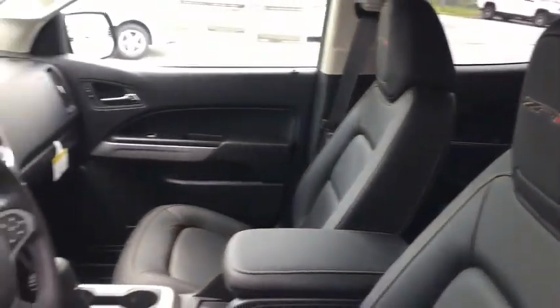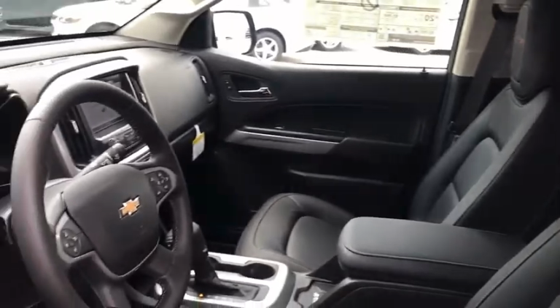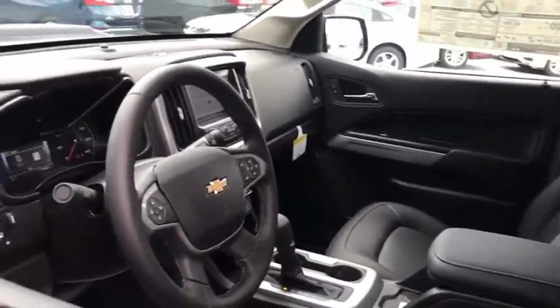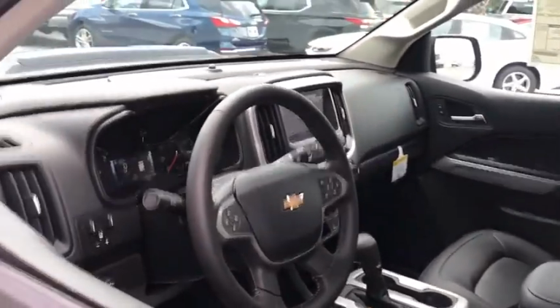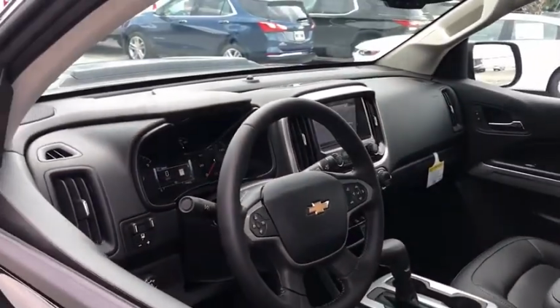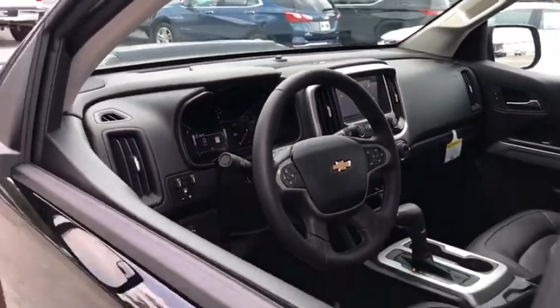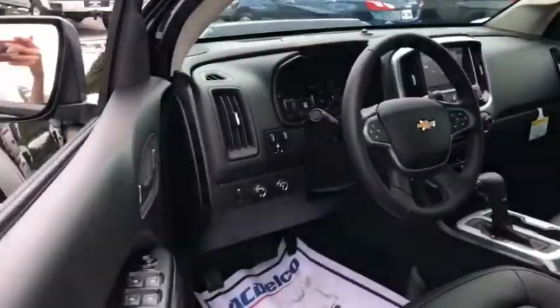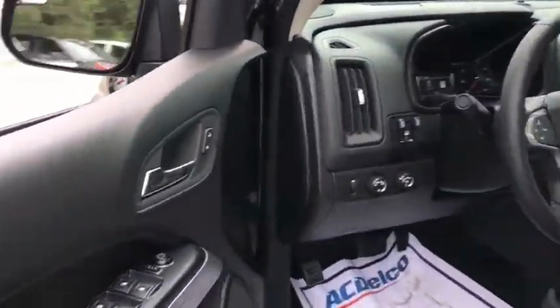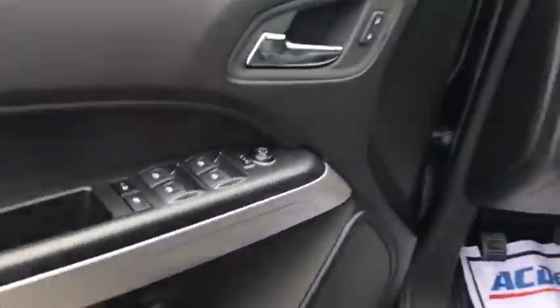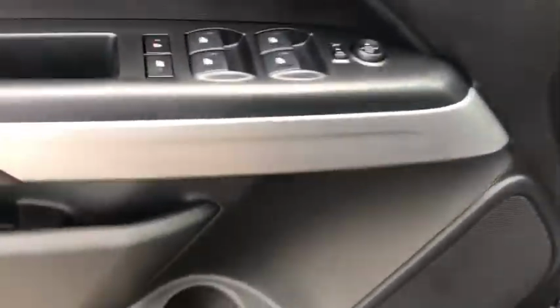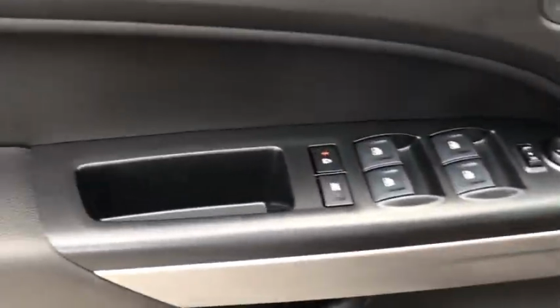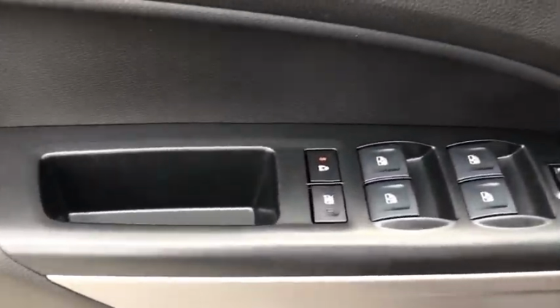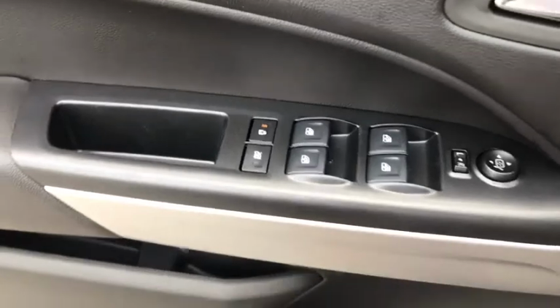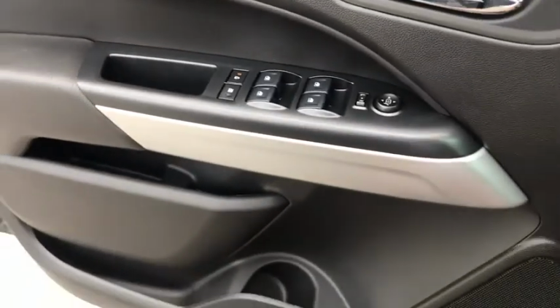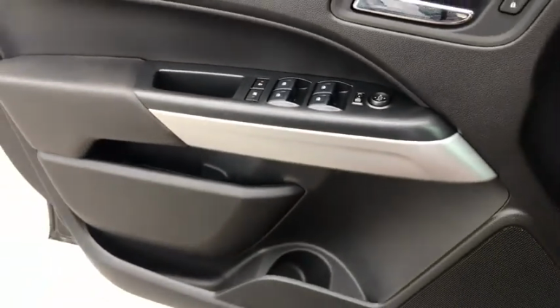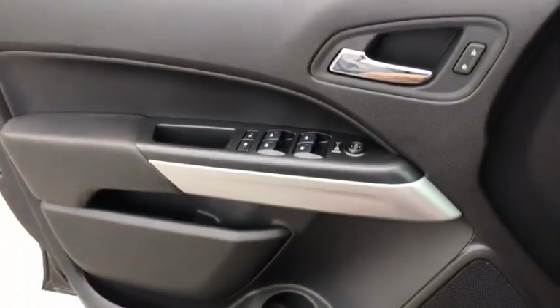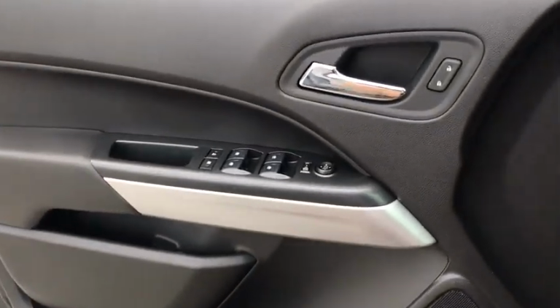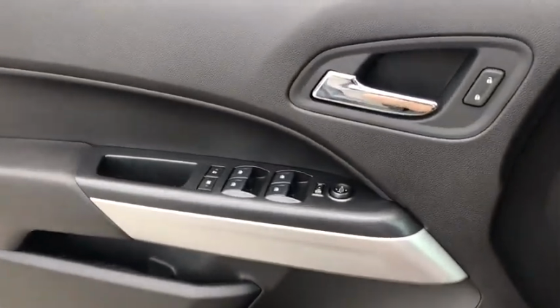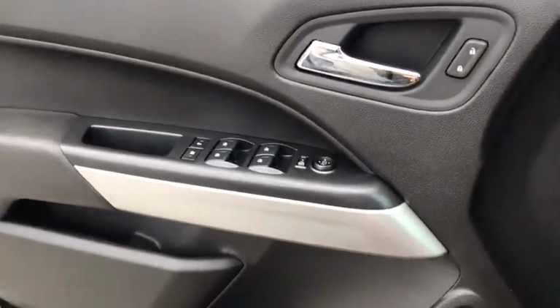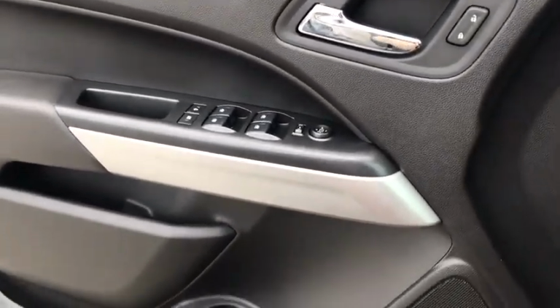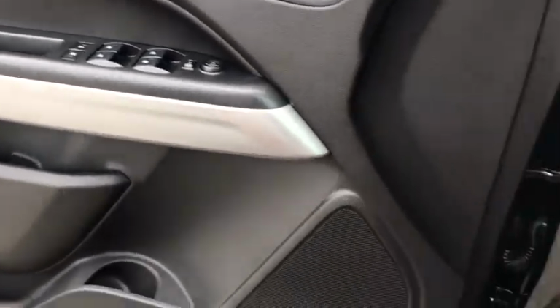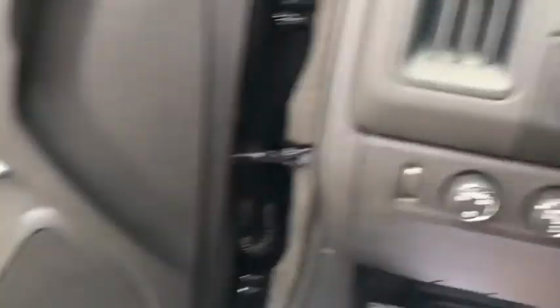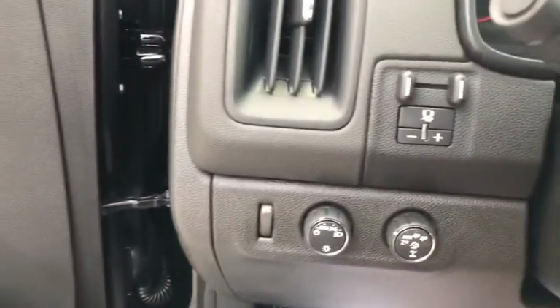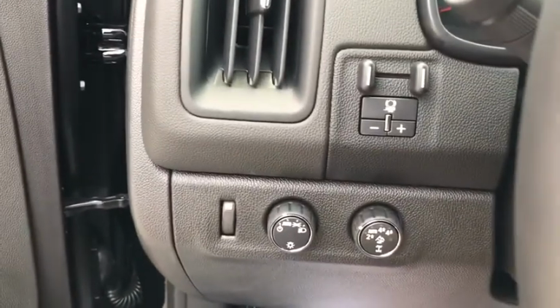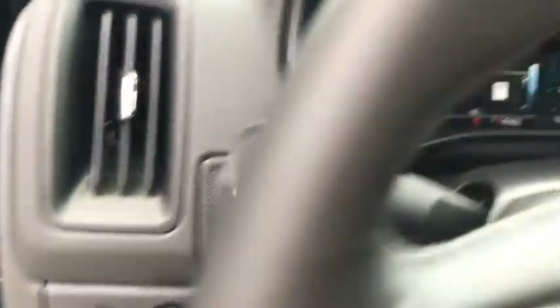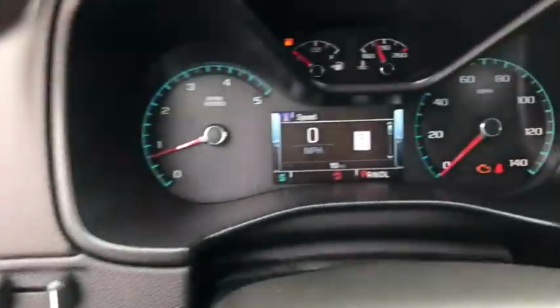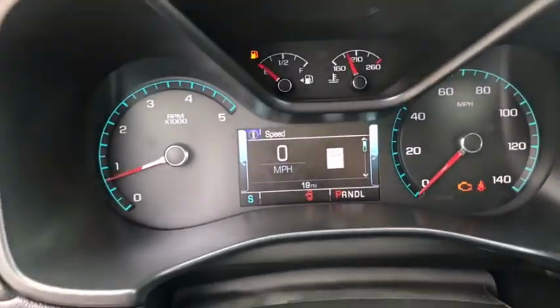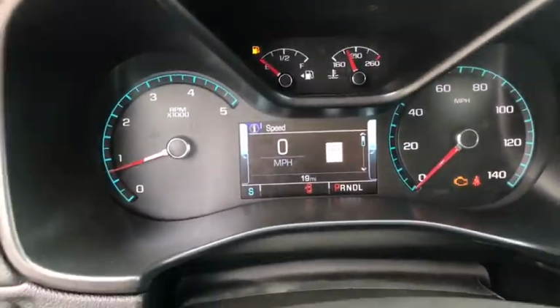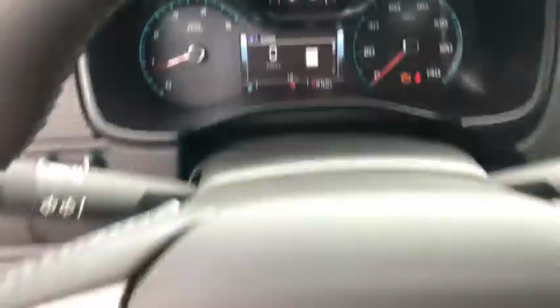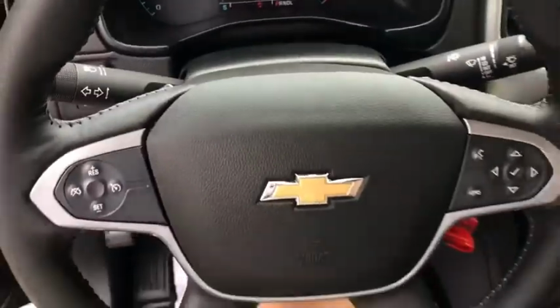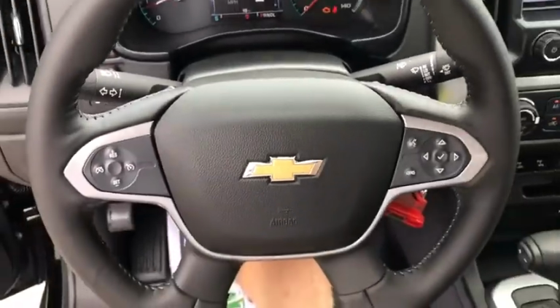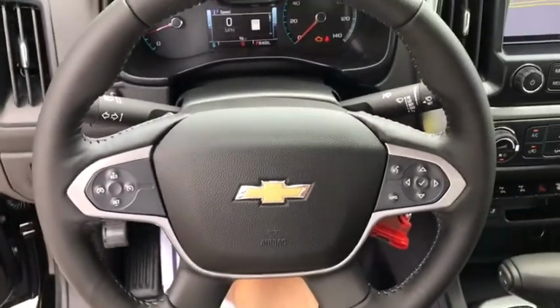Heated front driver and passenger seats, fog lights, security system, rear window defroster, trip computer, power windows, compass, tachometer, Sirius satellite radio, remote keyless entry, overhead console.